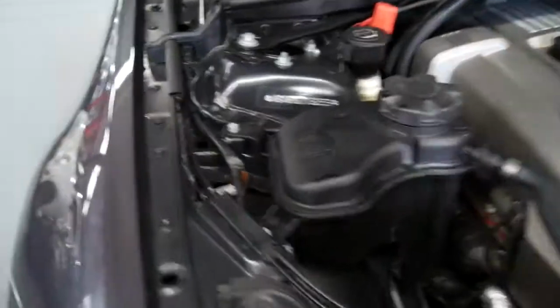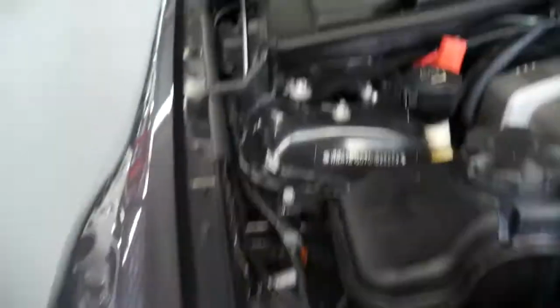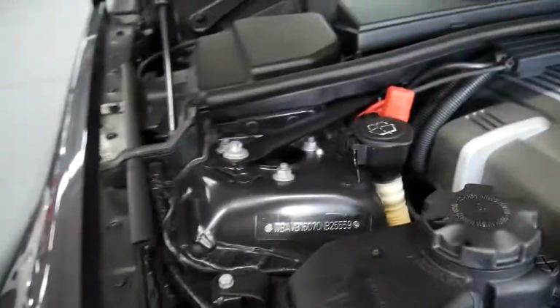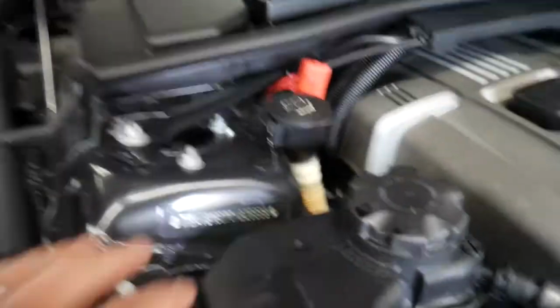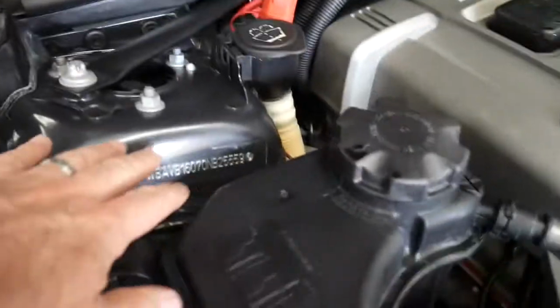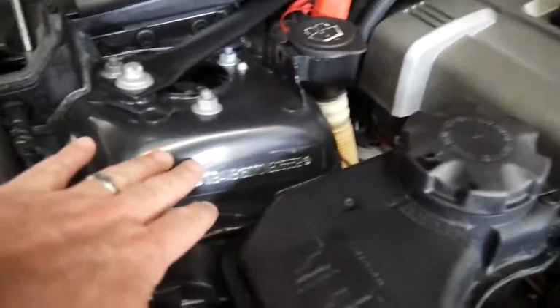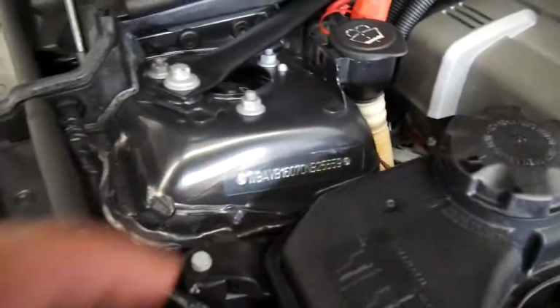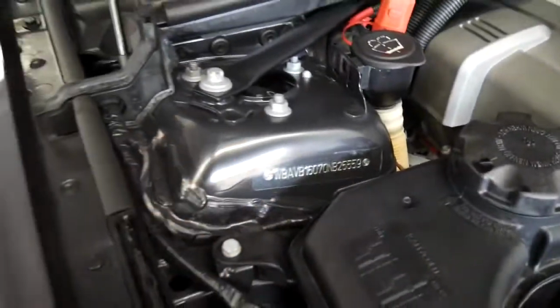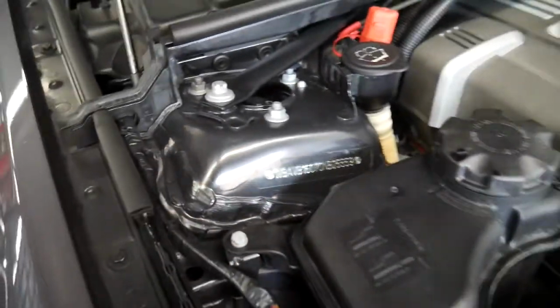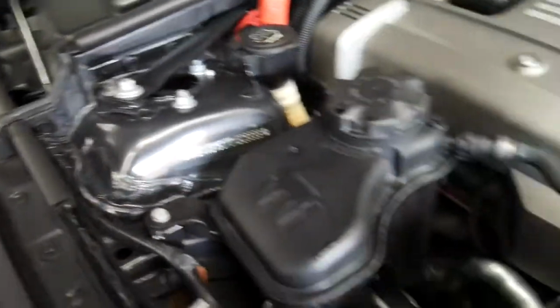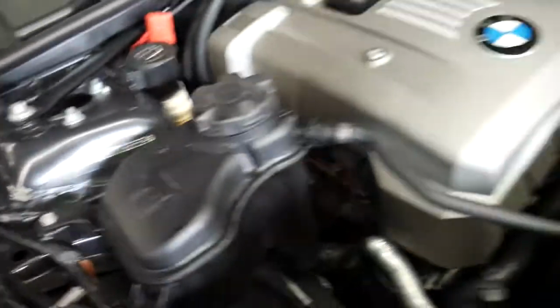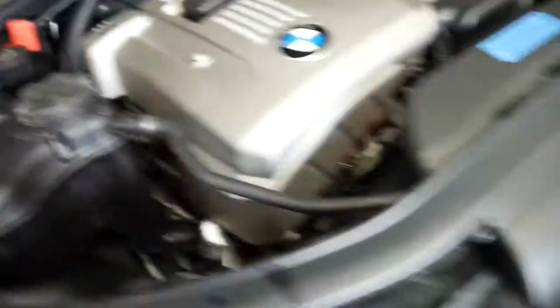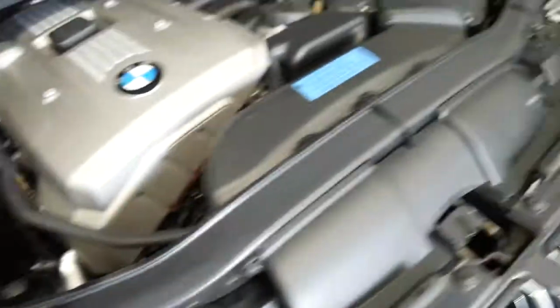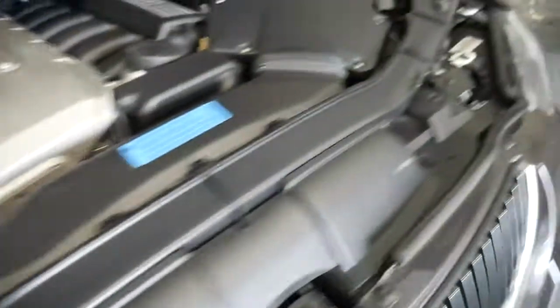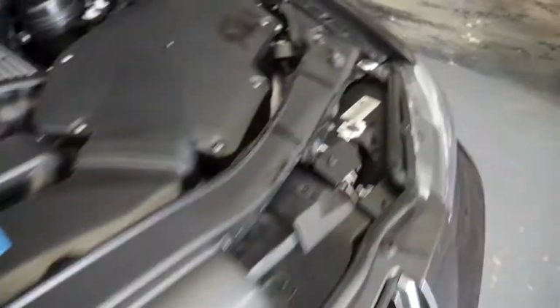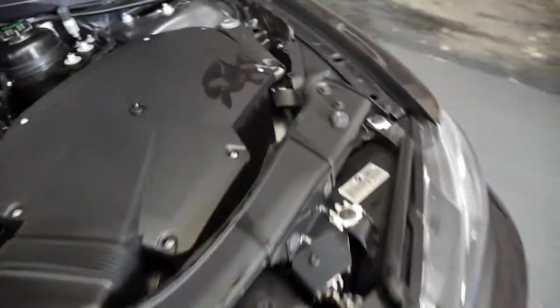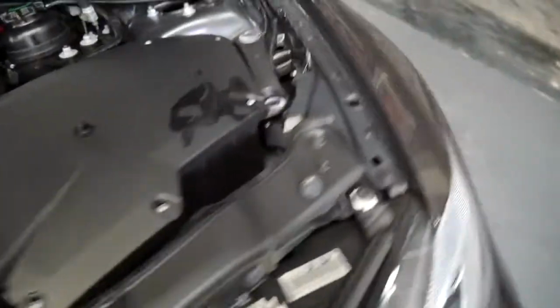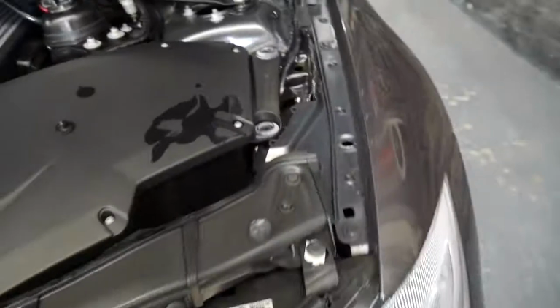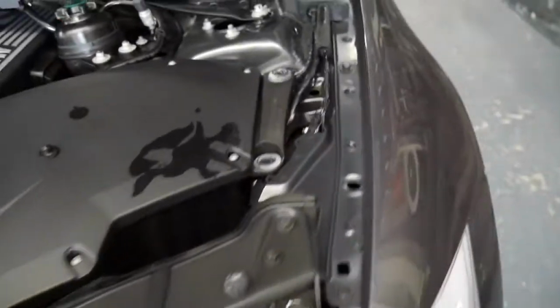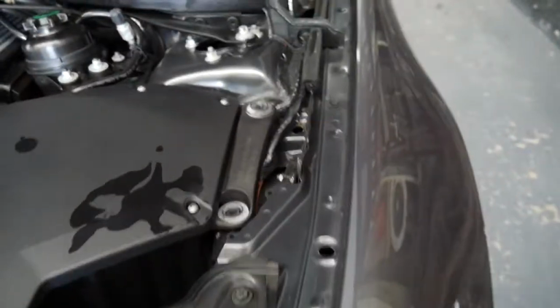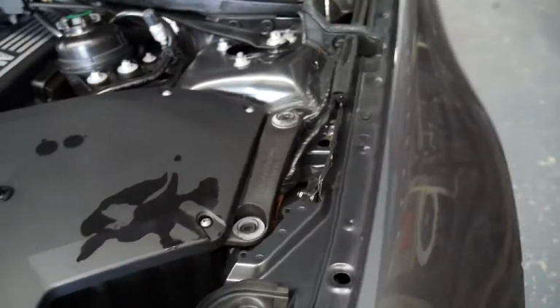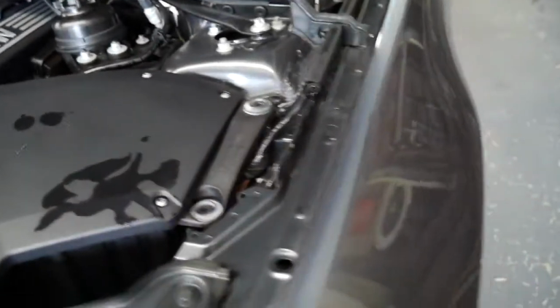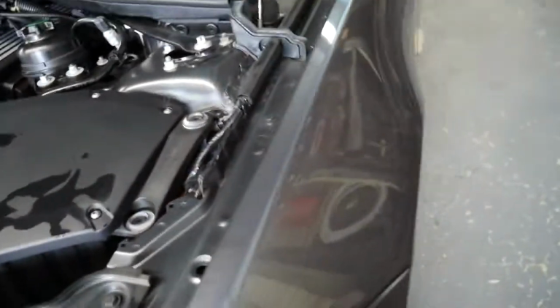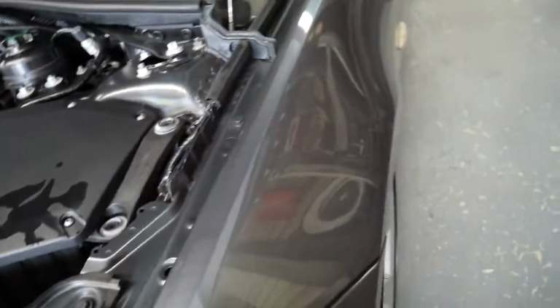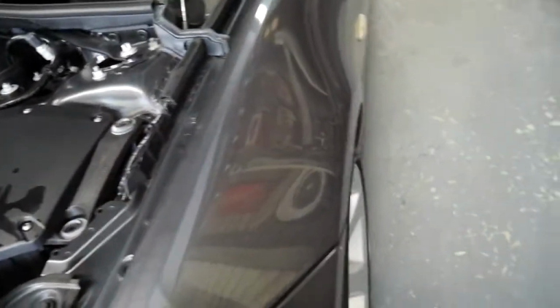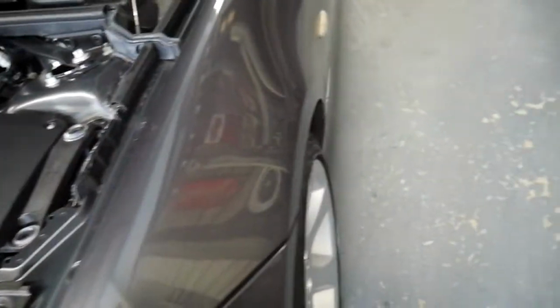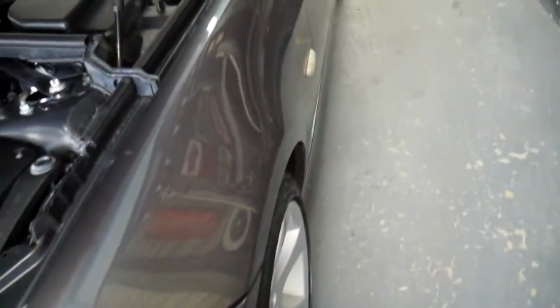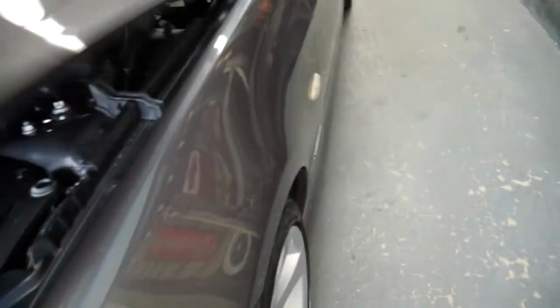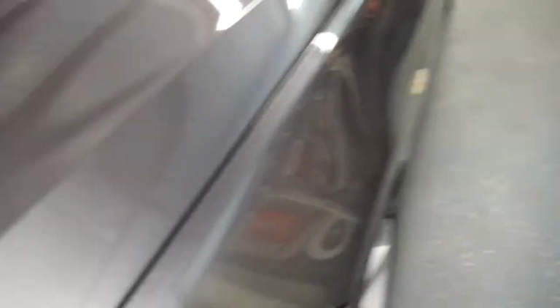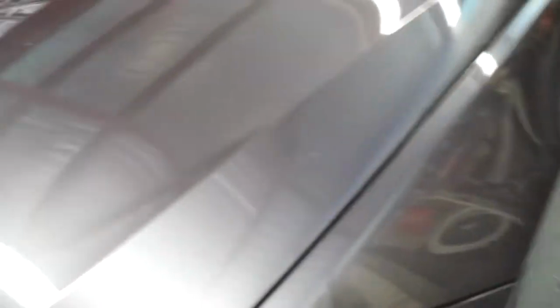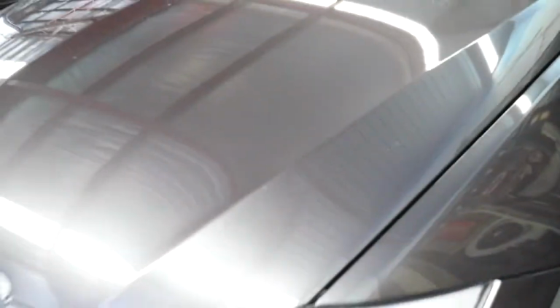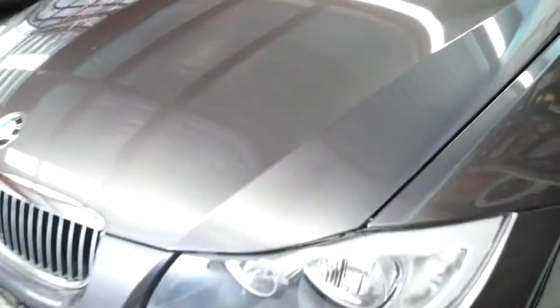You'll see the engine bay is very tidy. If the car had been in a major accident it wouldn't still have that sticker on. It is a 2005 model.